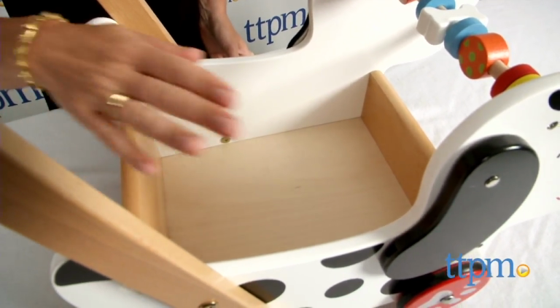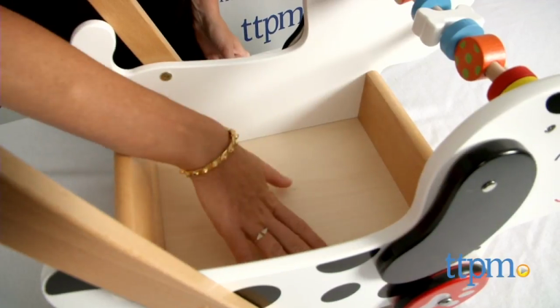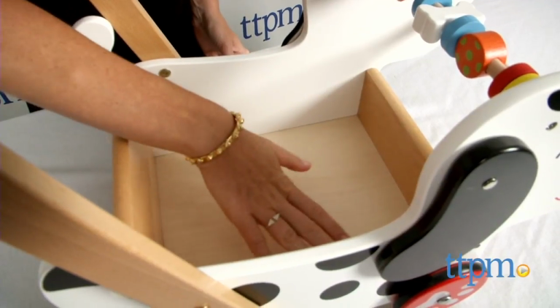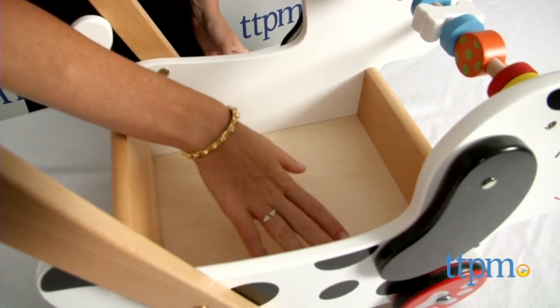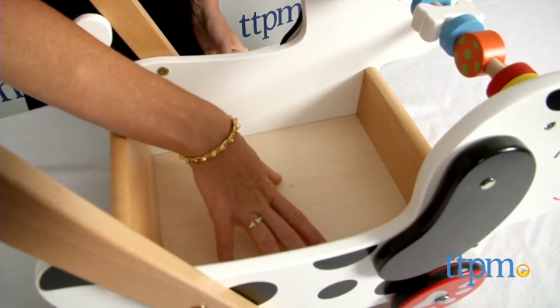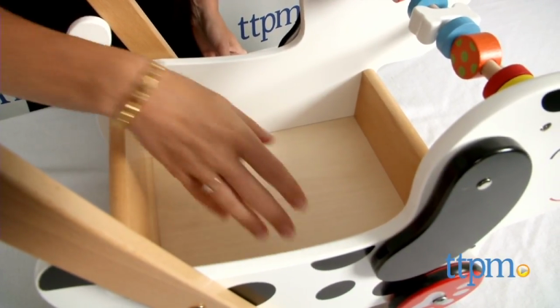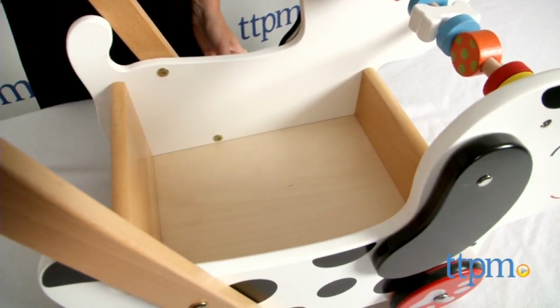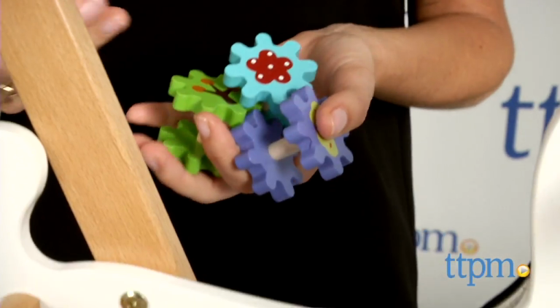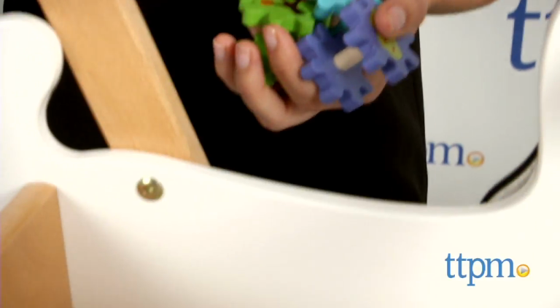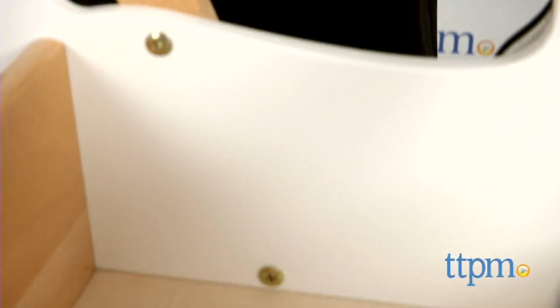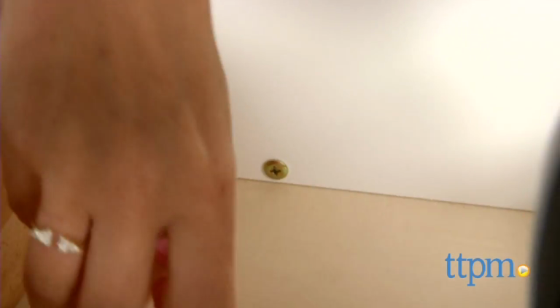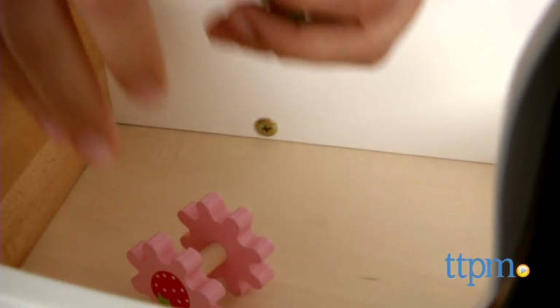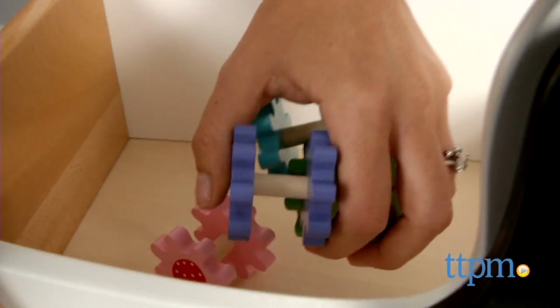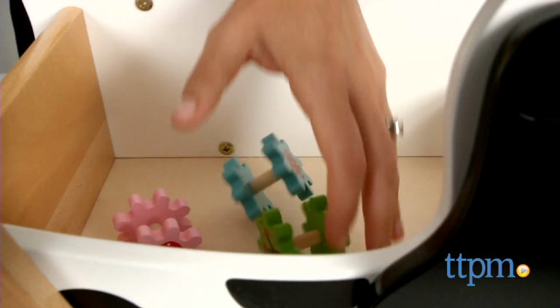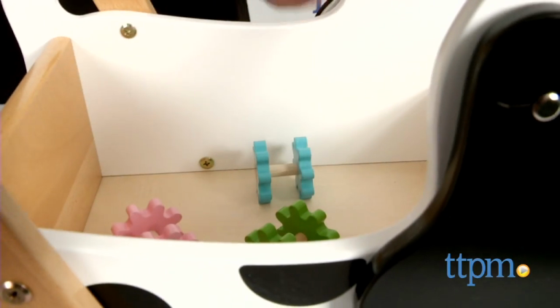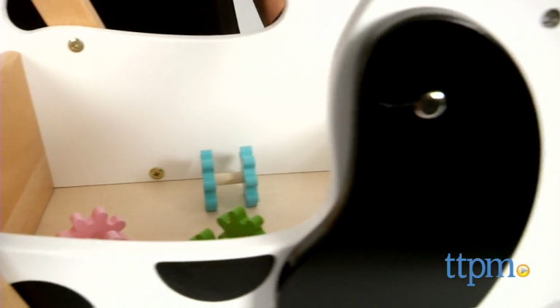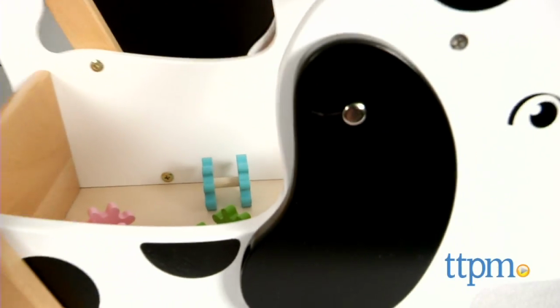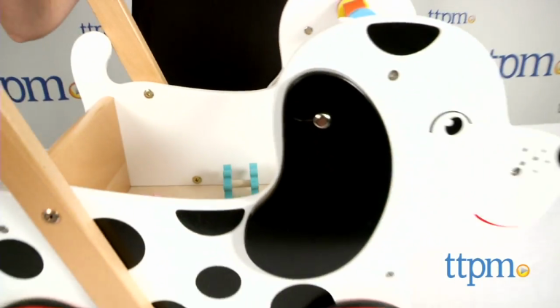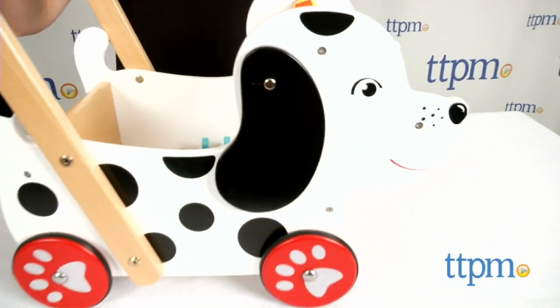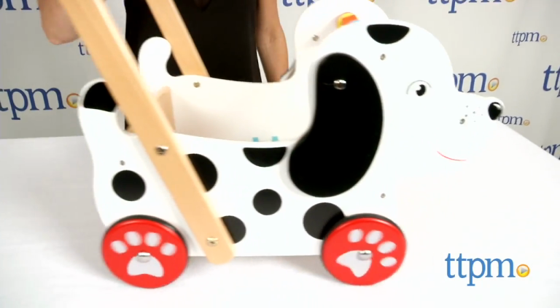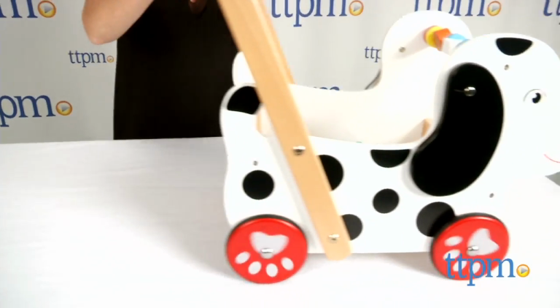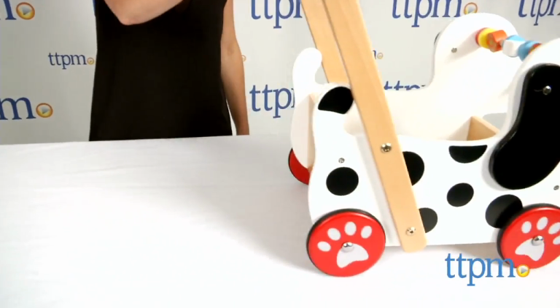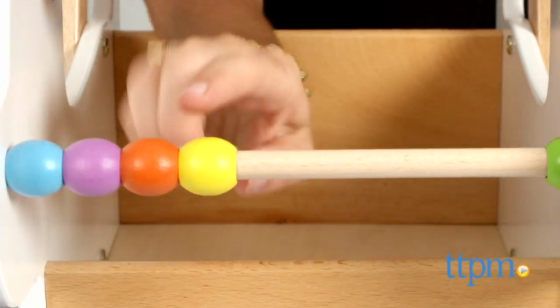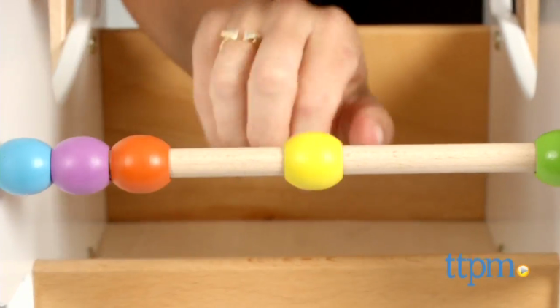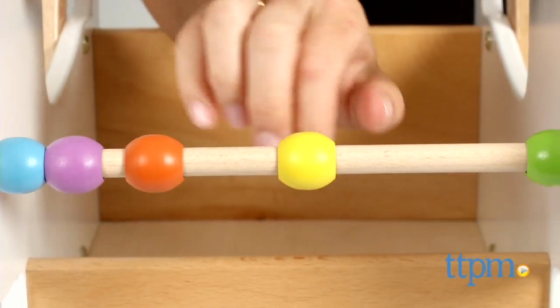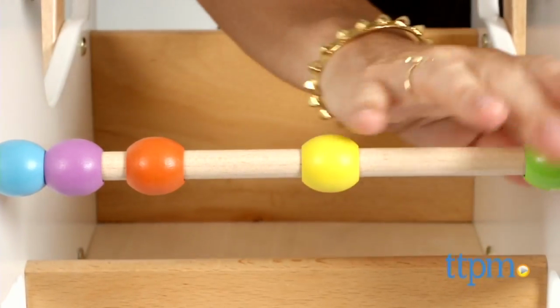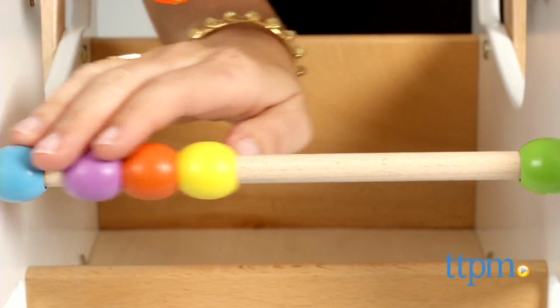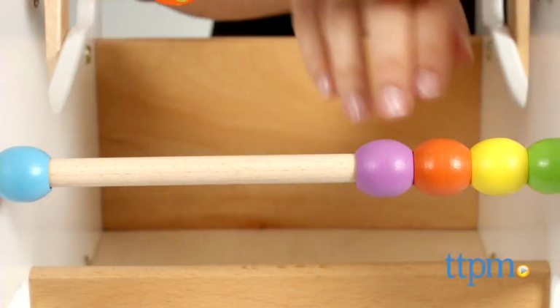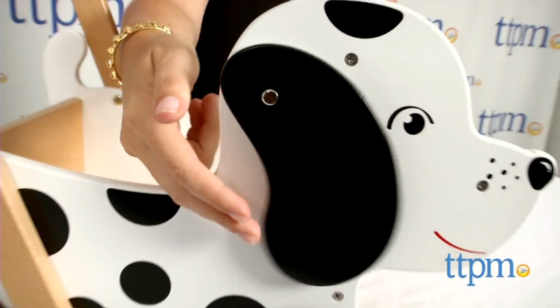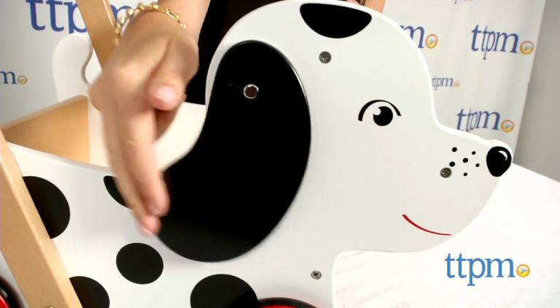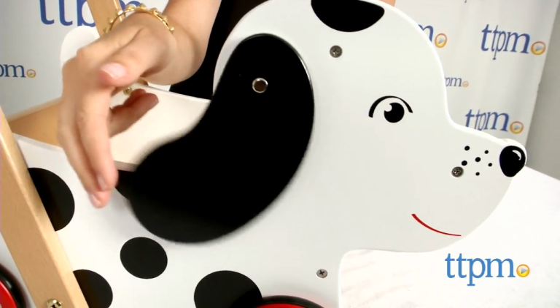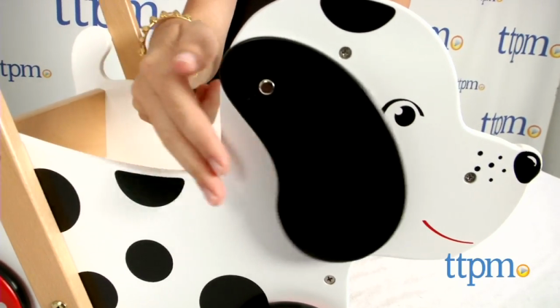The 5-inch deep box is a great place for little ones to store toys they've collected along the way. The baby walker also features colored and shaped beads on two bars and dog ears that can be moved for fine motor skill development.